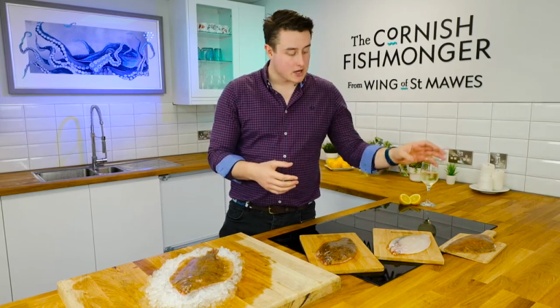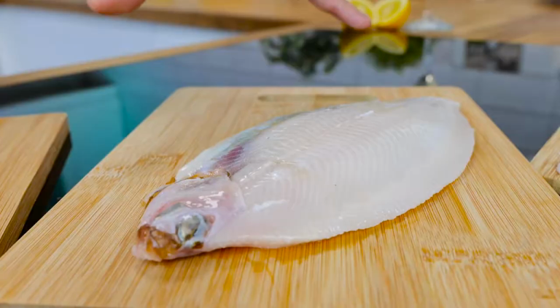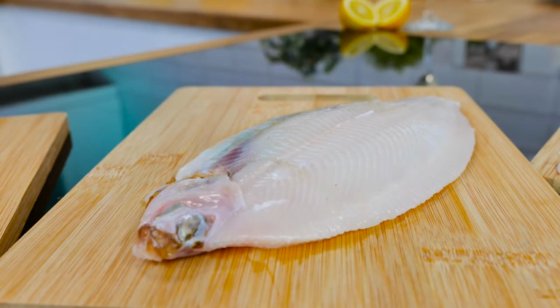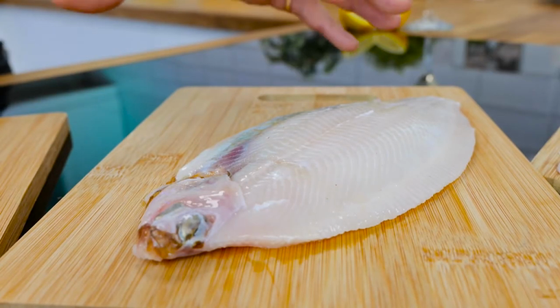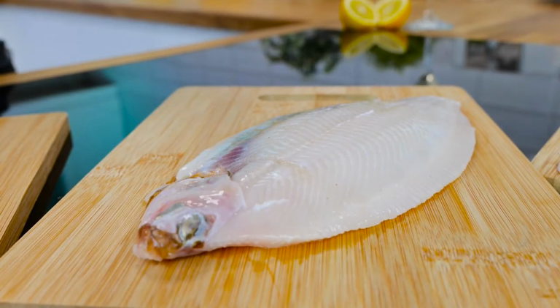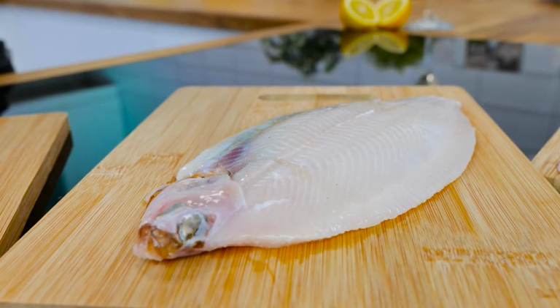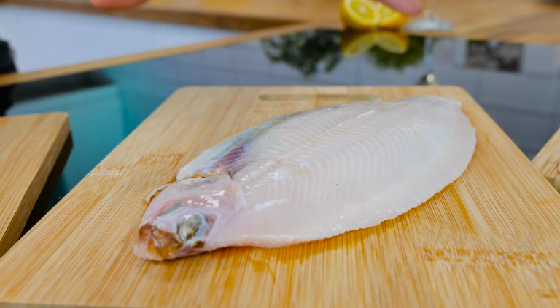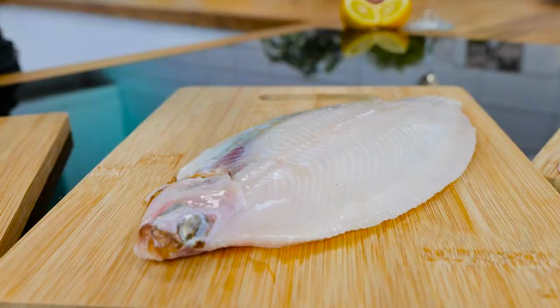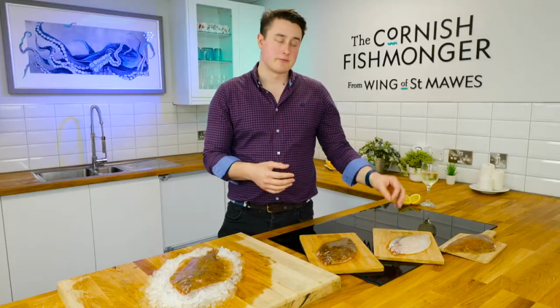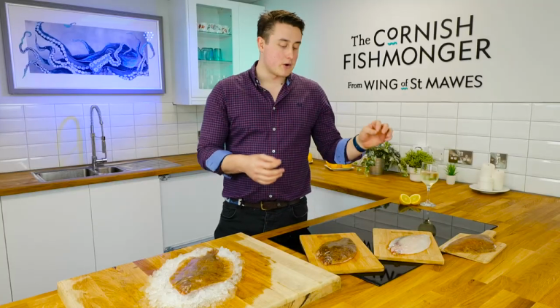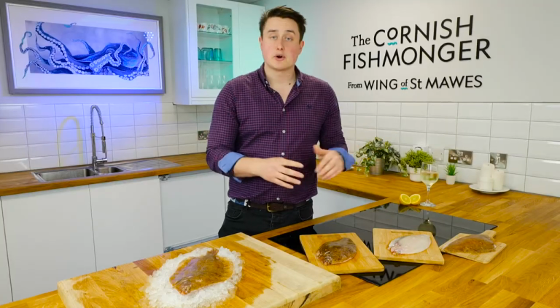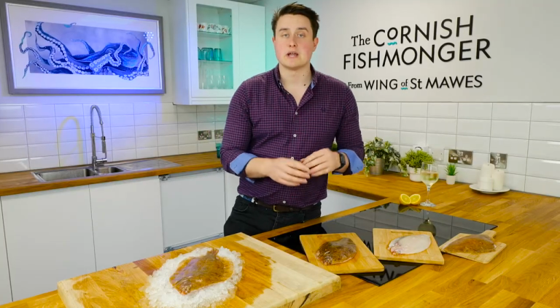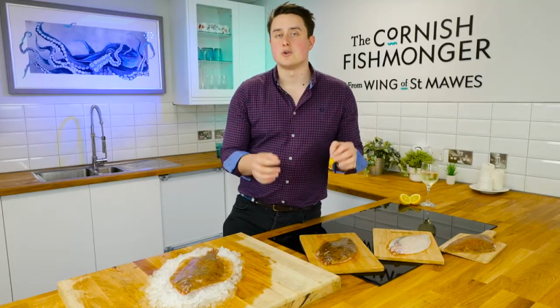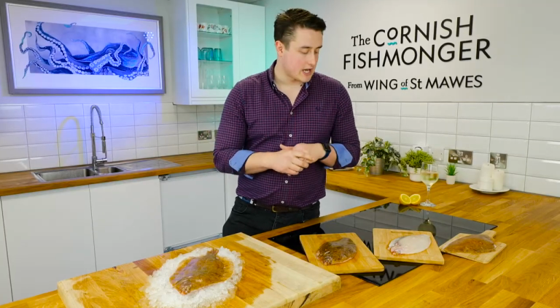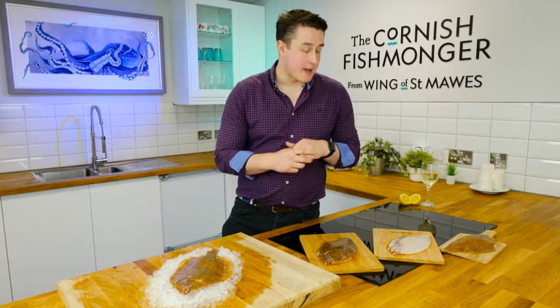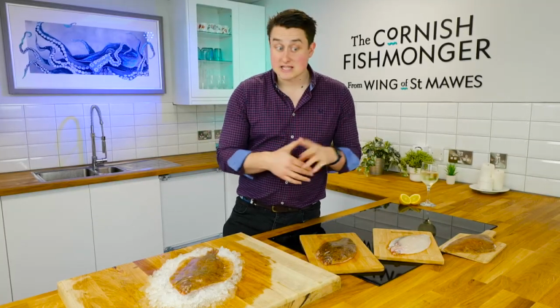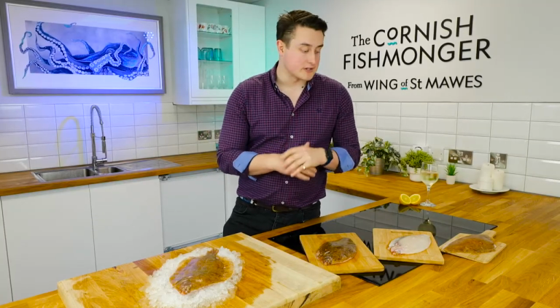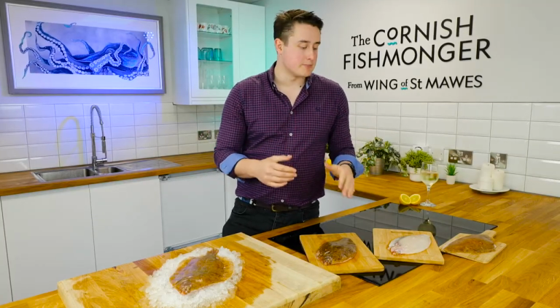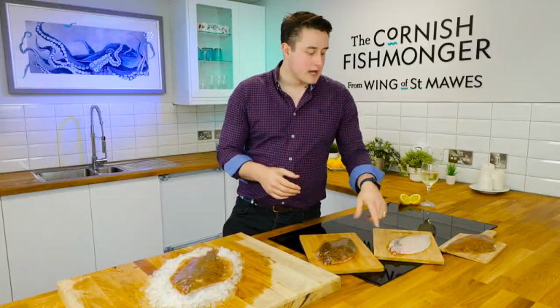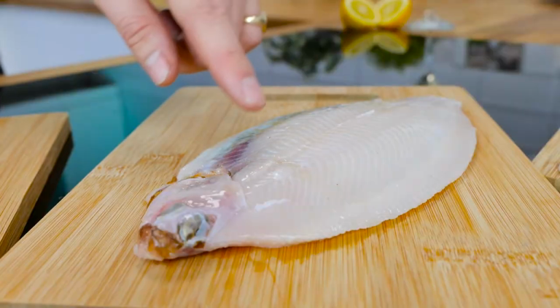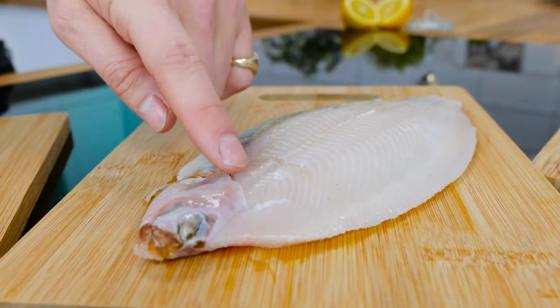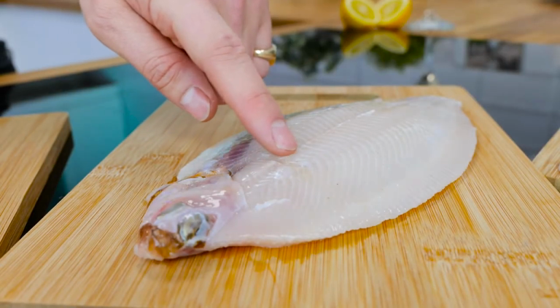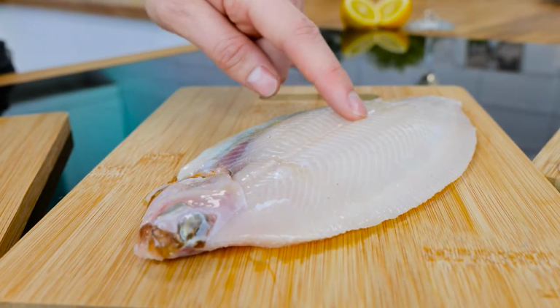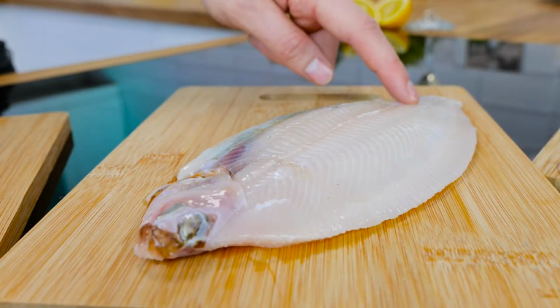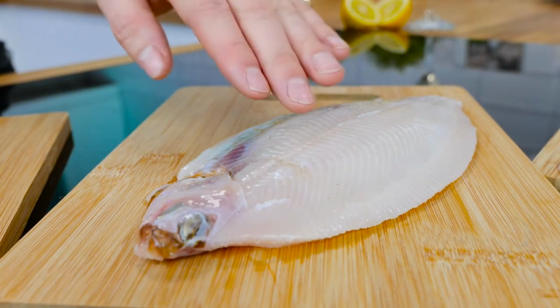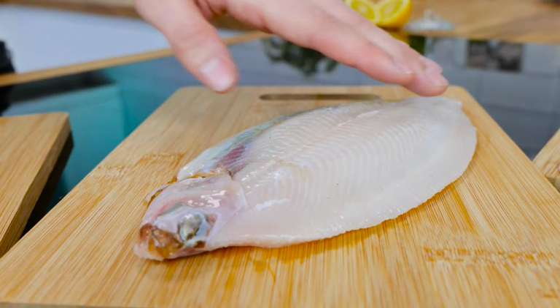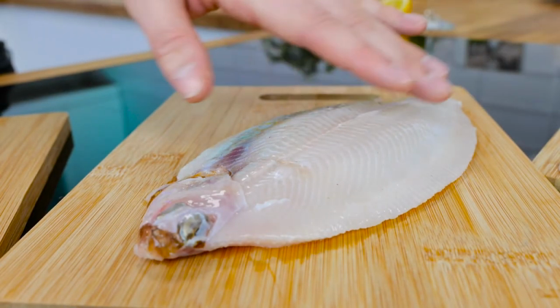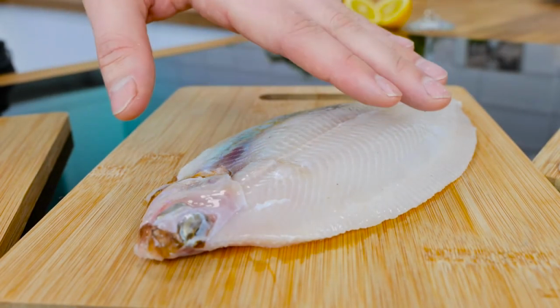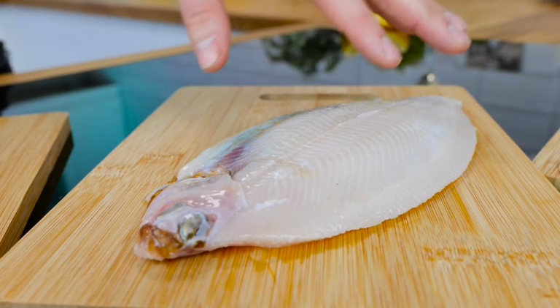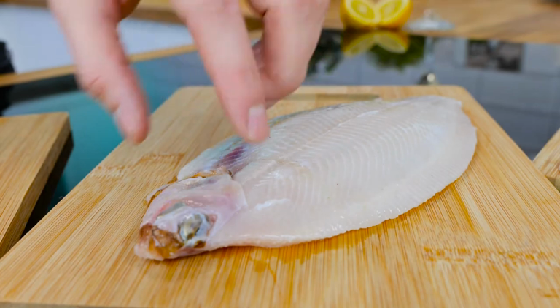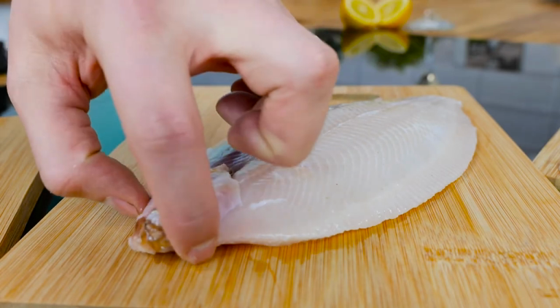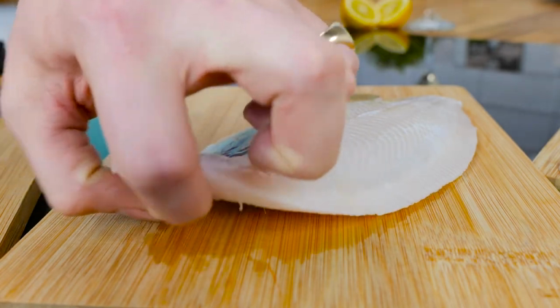Here again we've just removed the fins and the tail and taken the skin off. Now, eating on the bone is not anything to be scared of — it's quite simple. There's a nice natural line running down the middle; just peel the meat away from that with a knife.